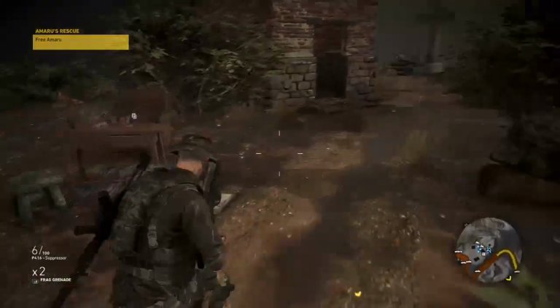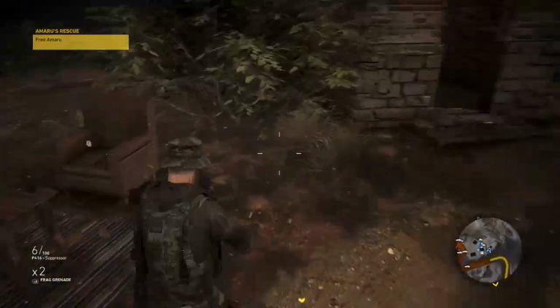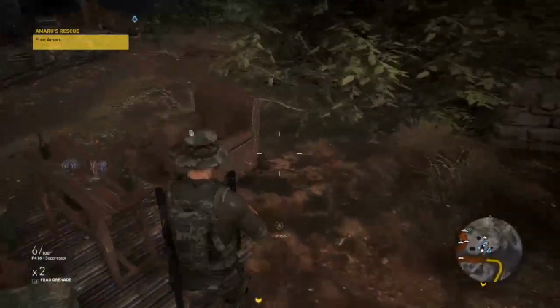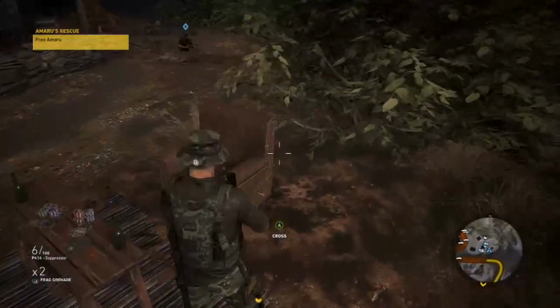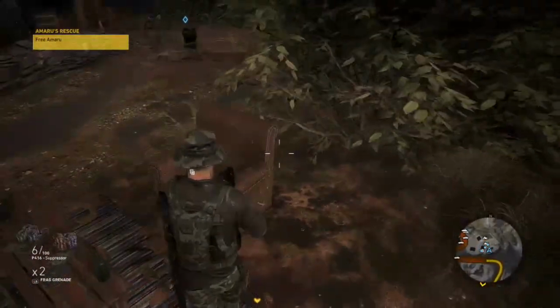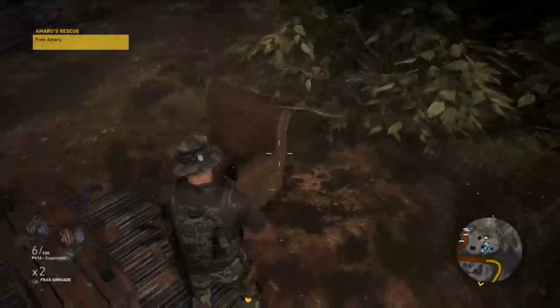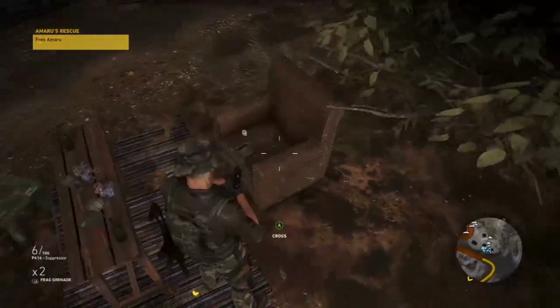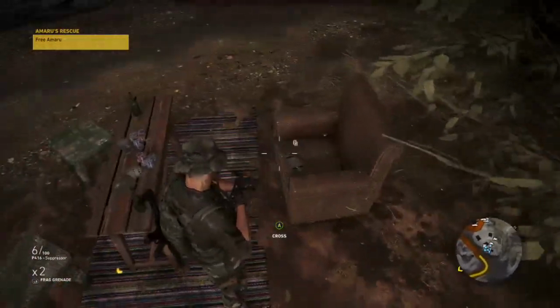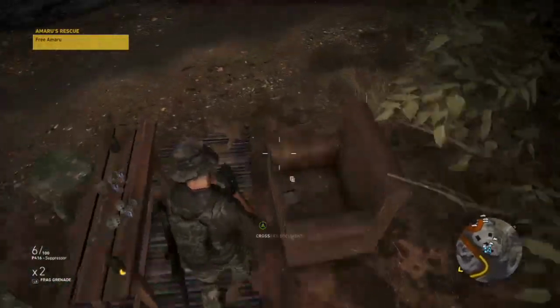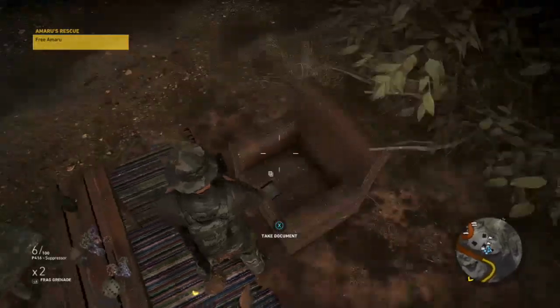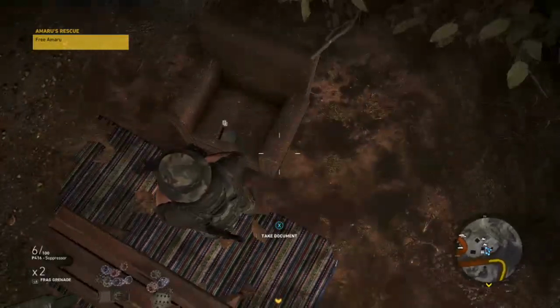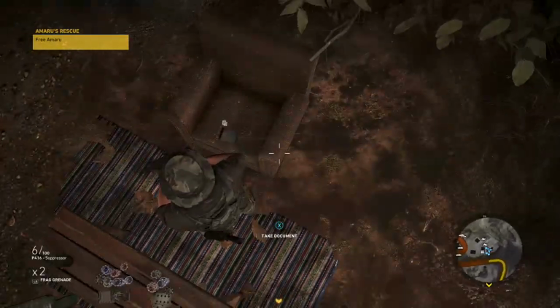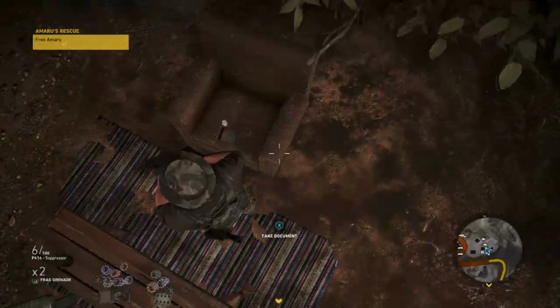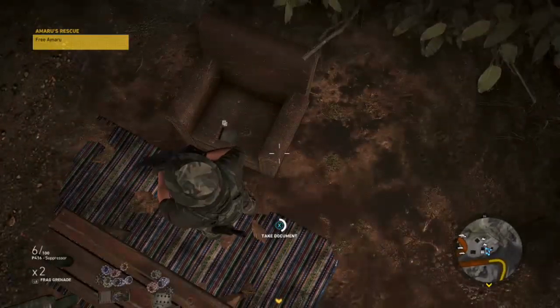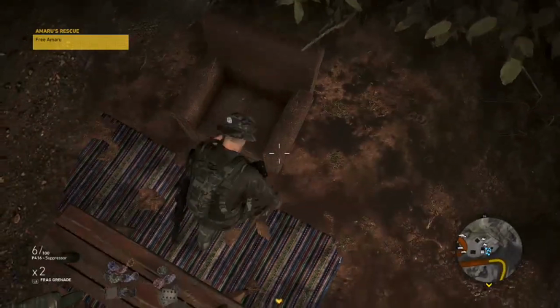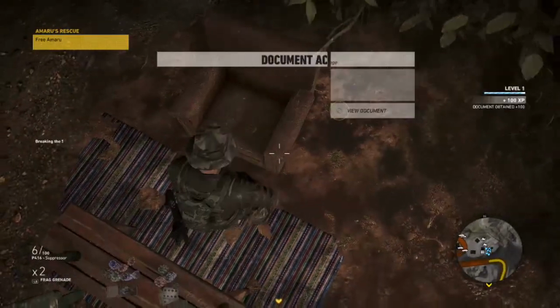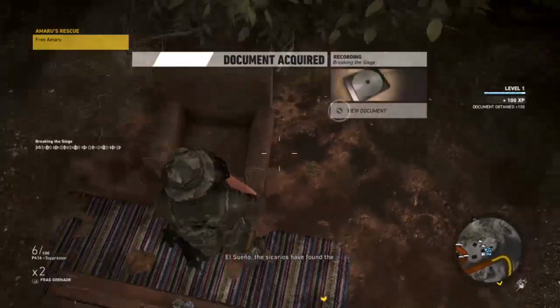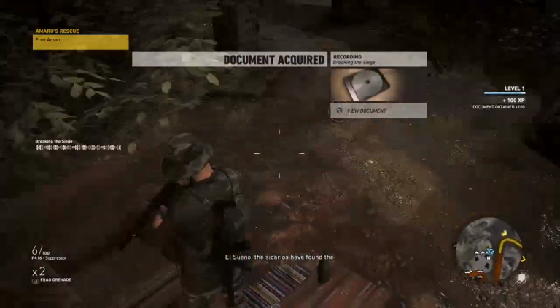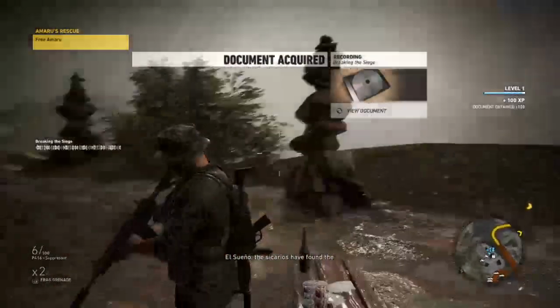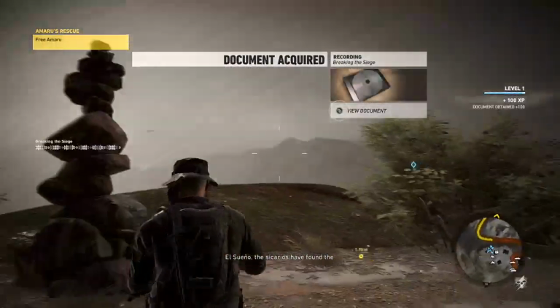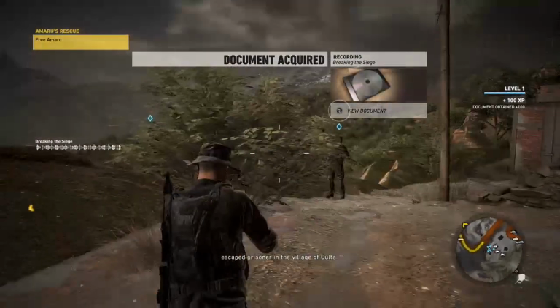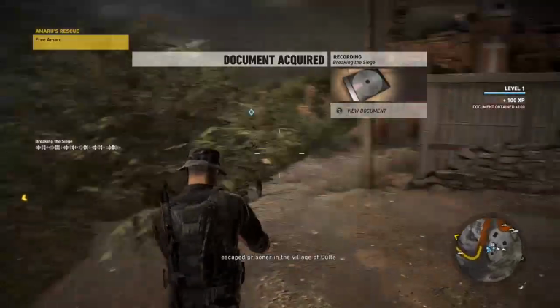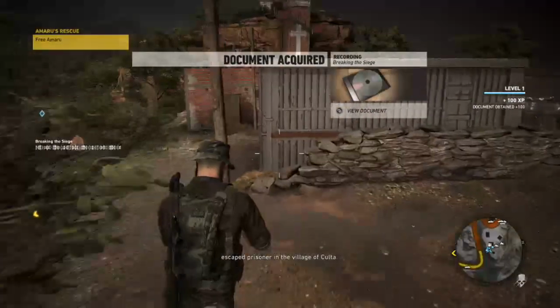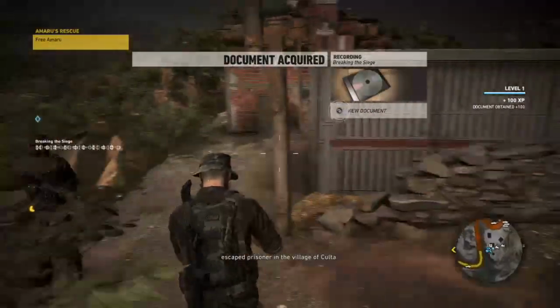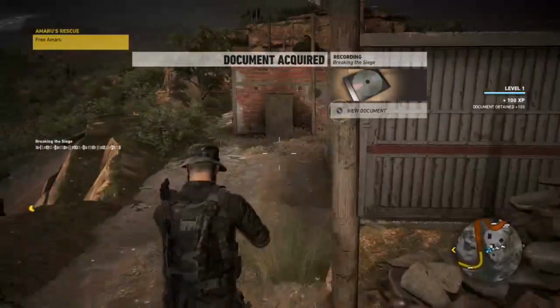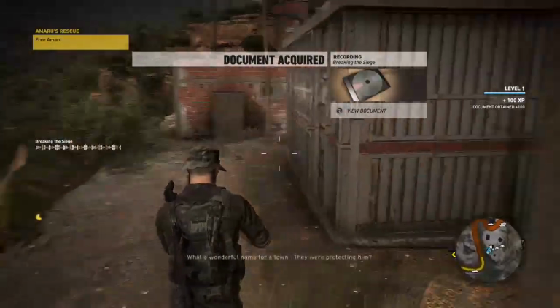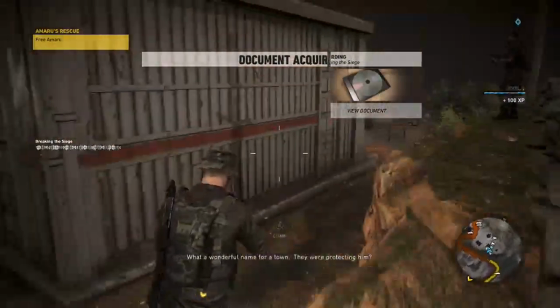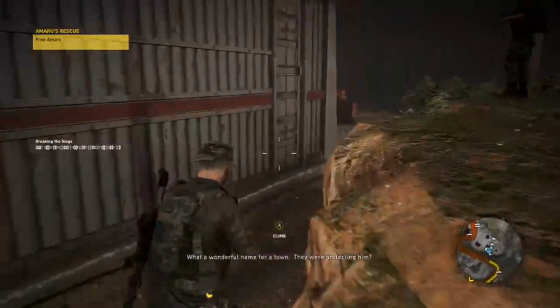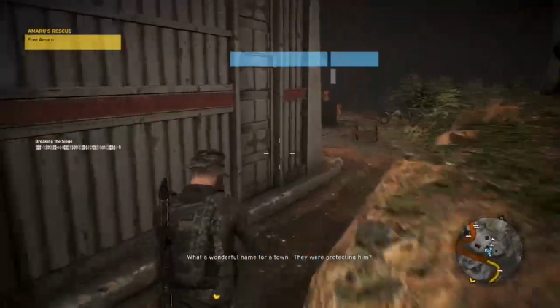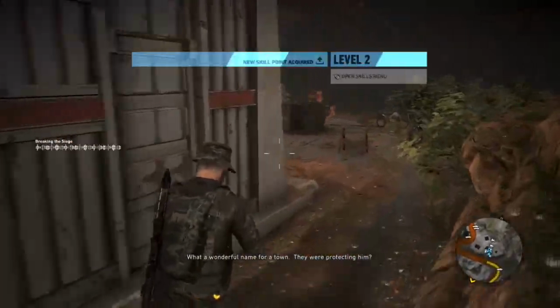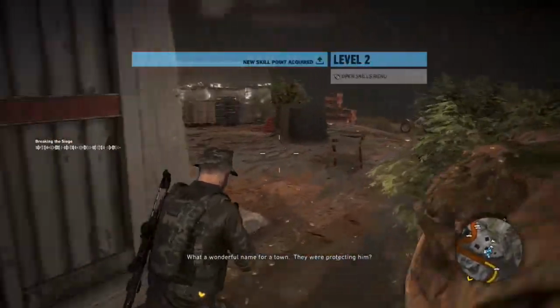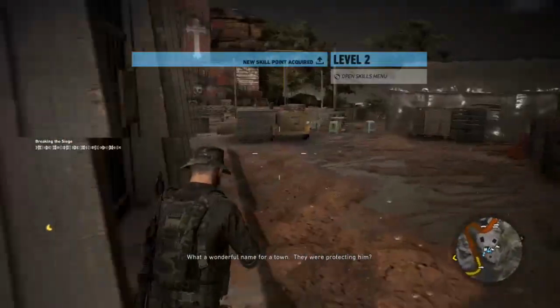Let's grab that — just walk over until it's prompted and press X to take the document. There we go. And level 2!